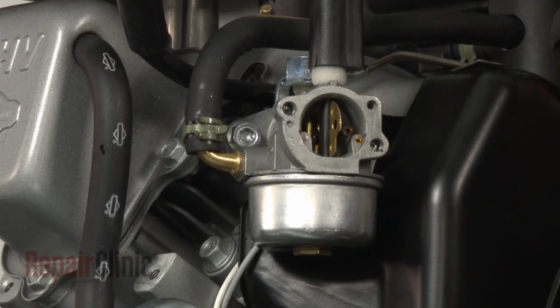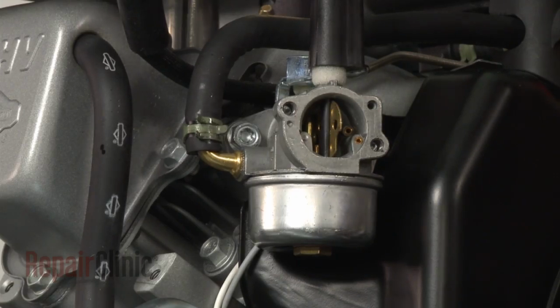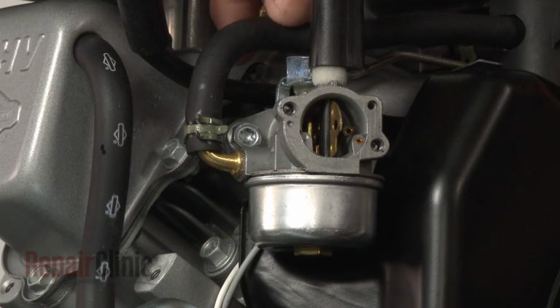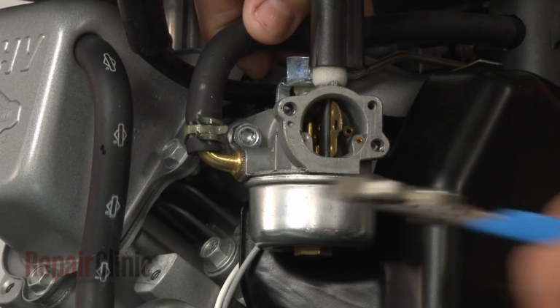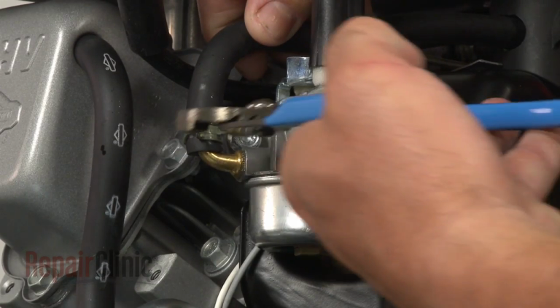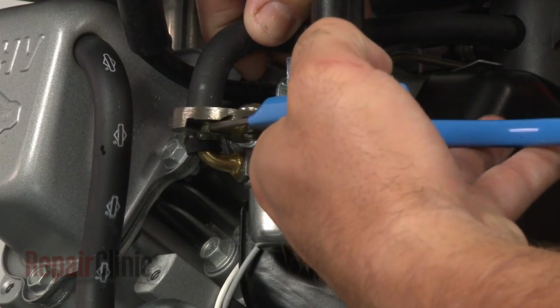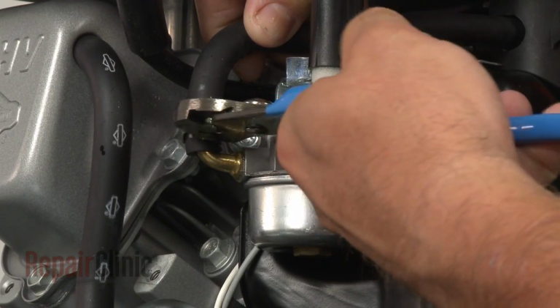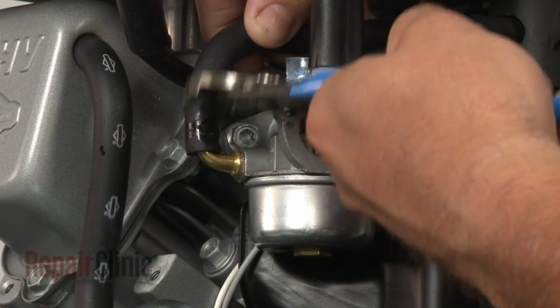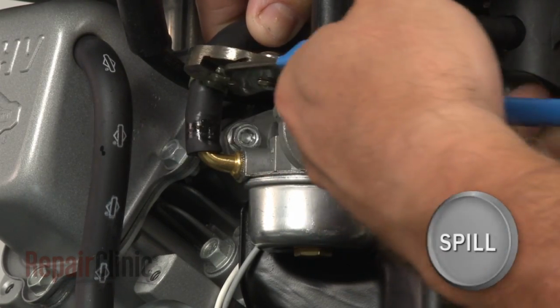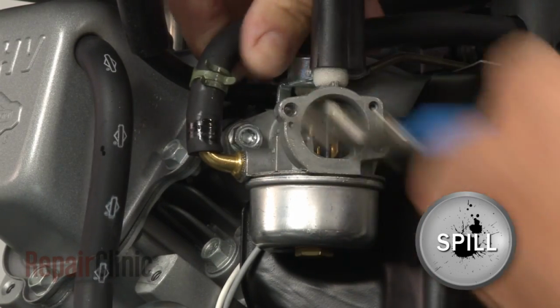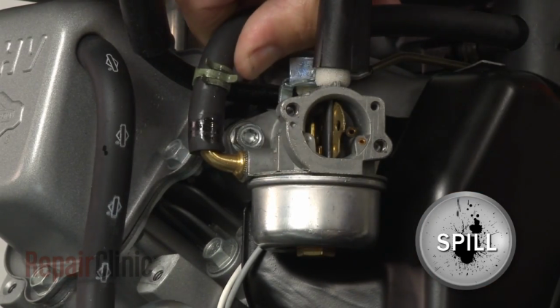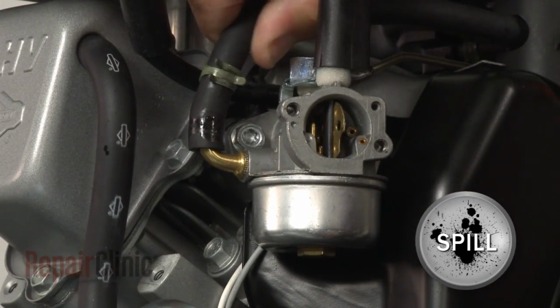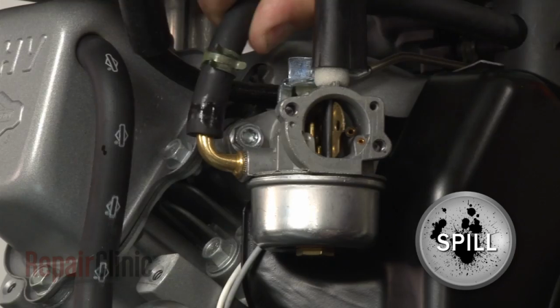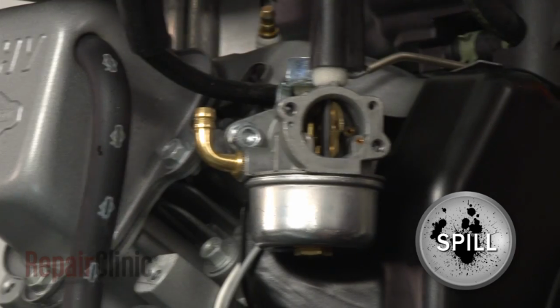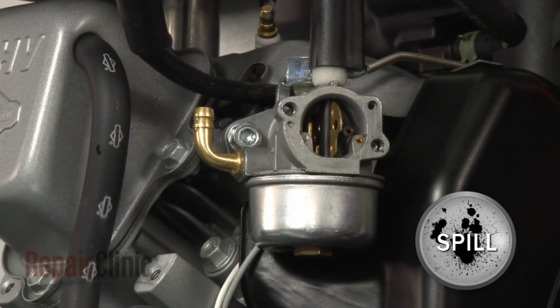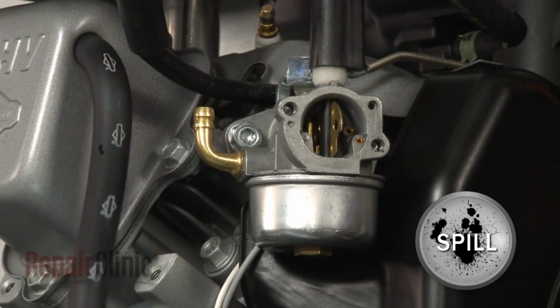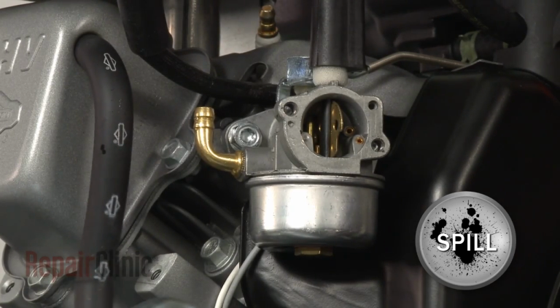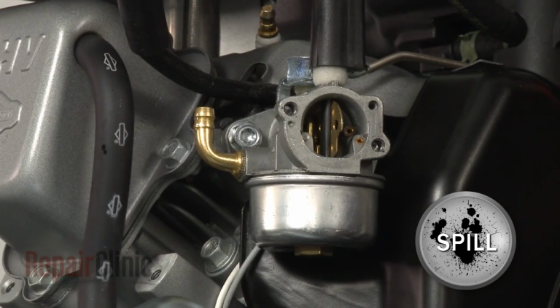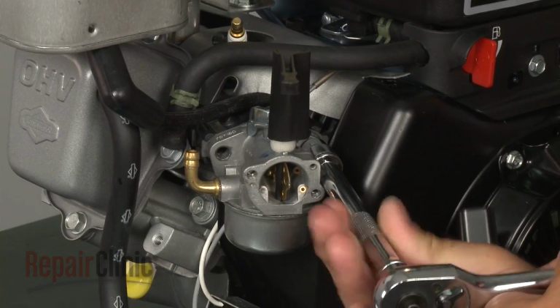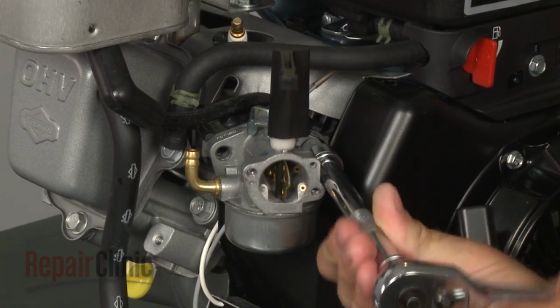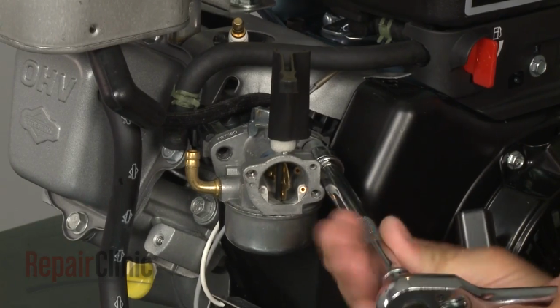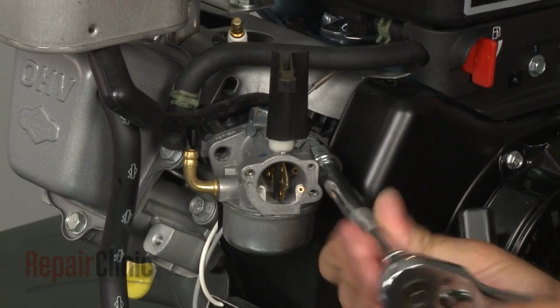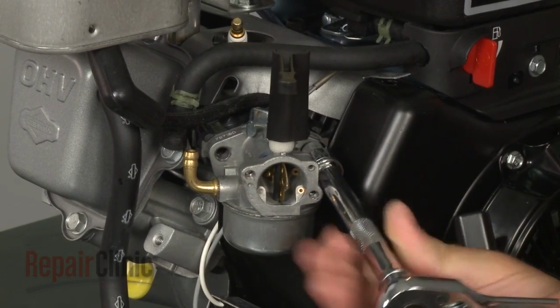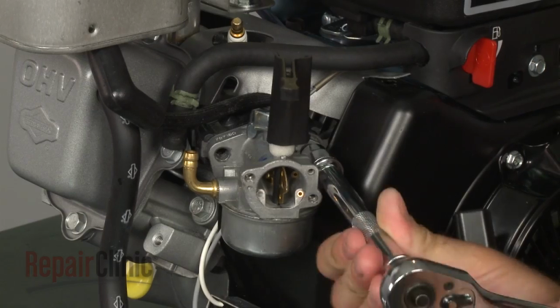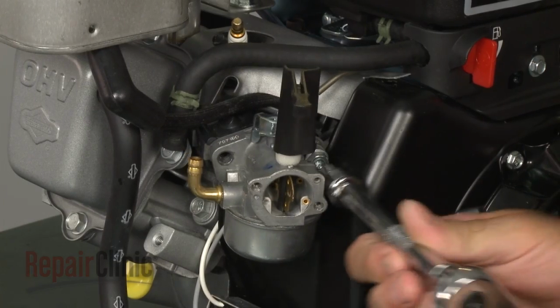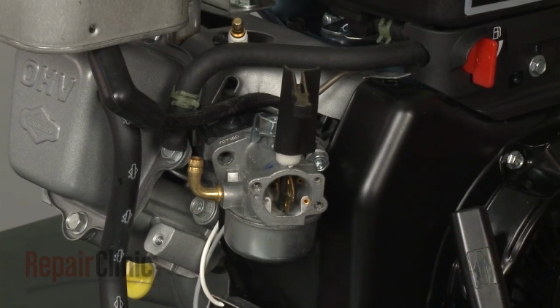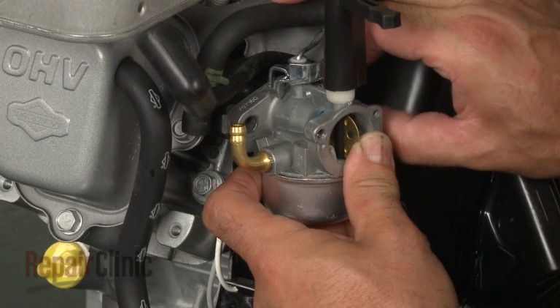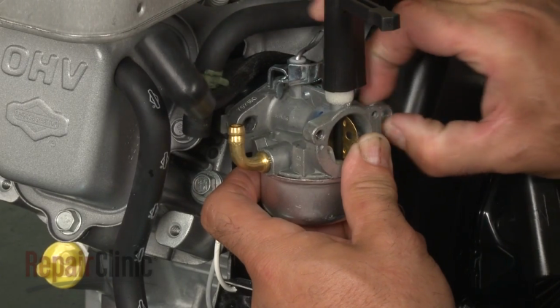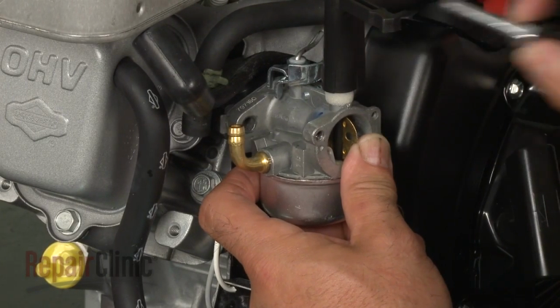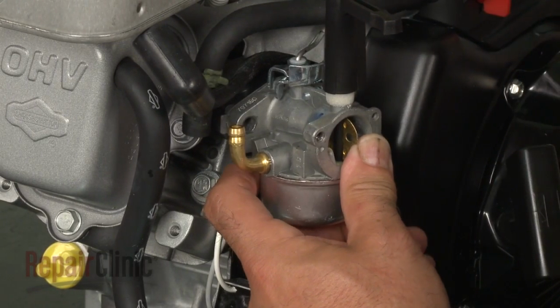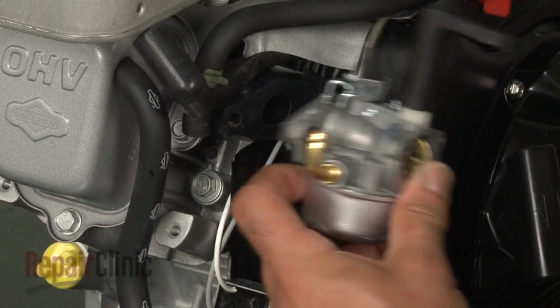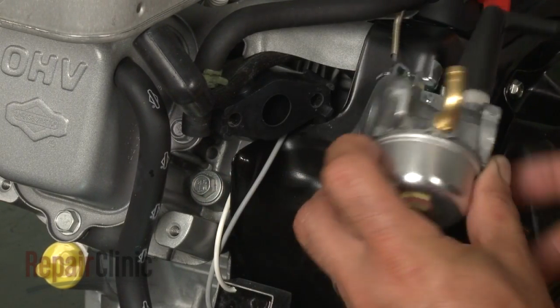Next, release the clamp and pull off the fuel line. Be aware that a small amount of gasoline may spill out. Now remove the bolt securing the carburetor and set the spacer aside.